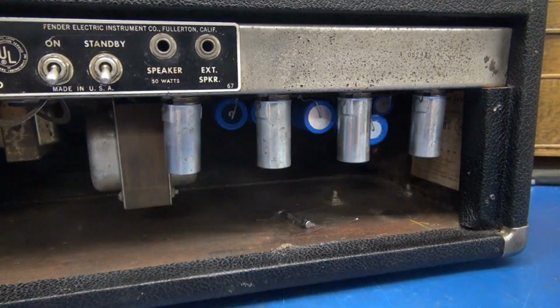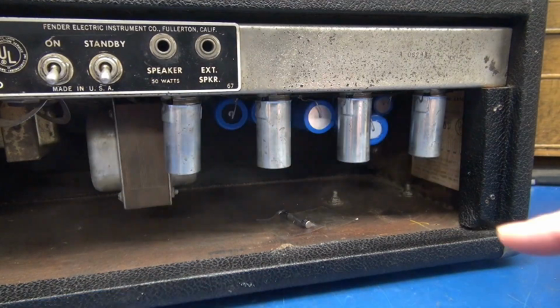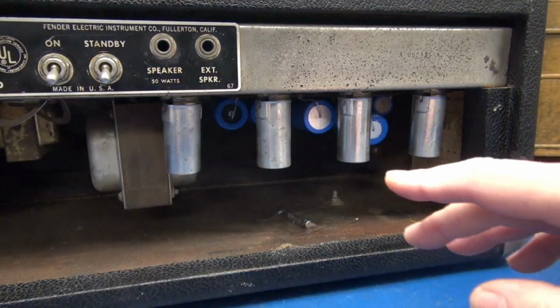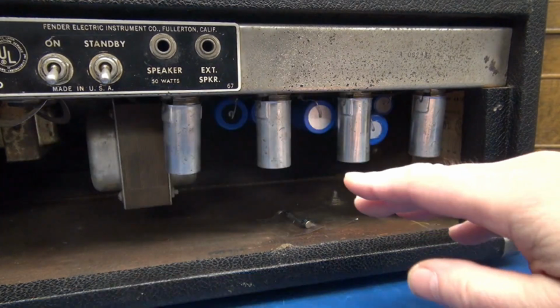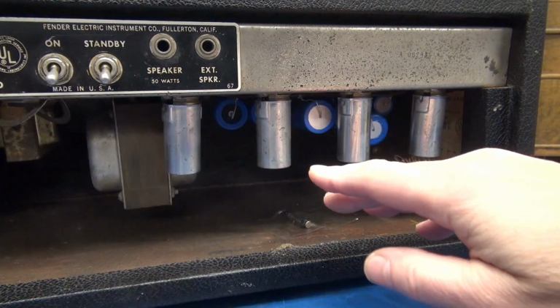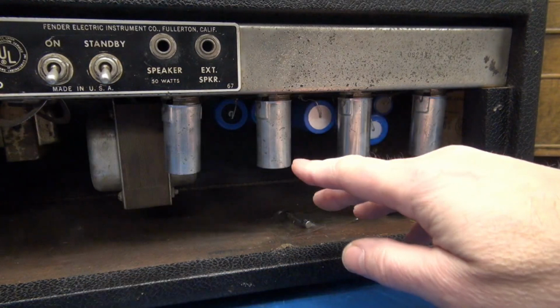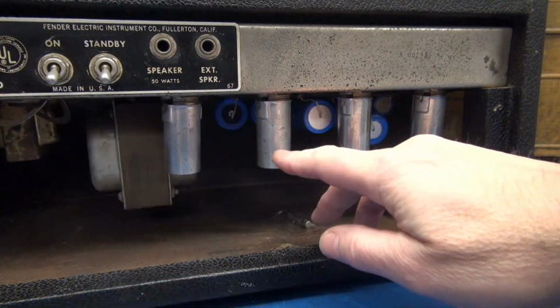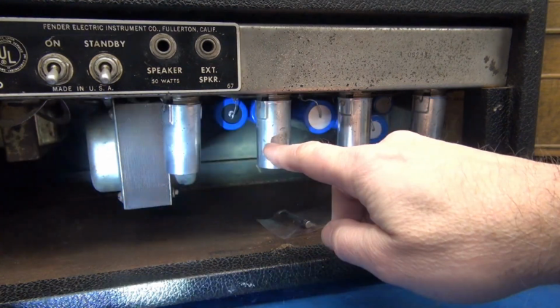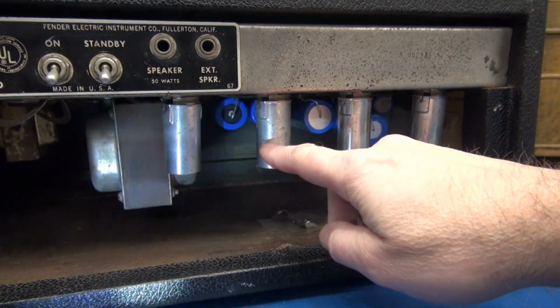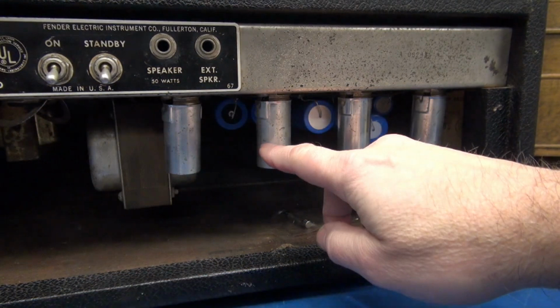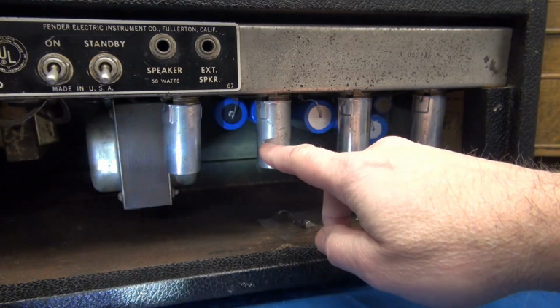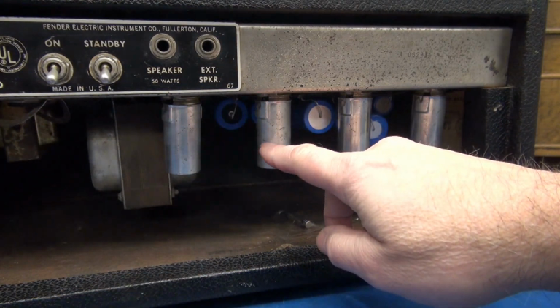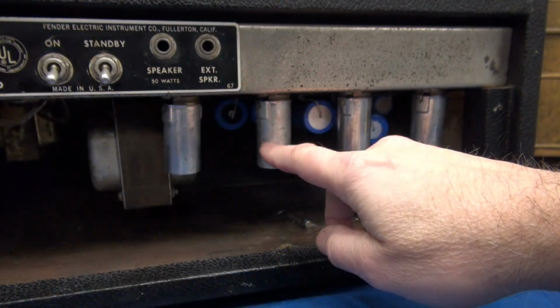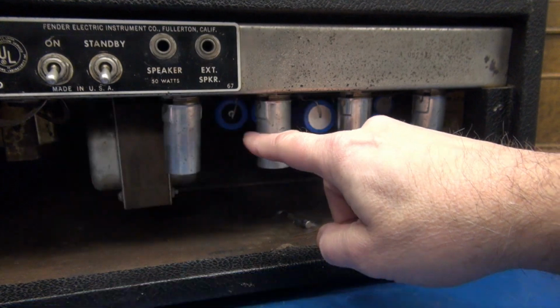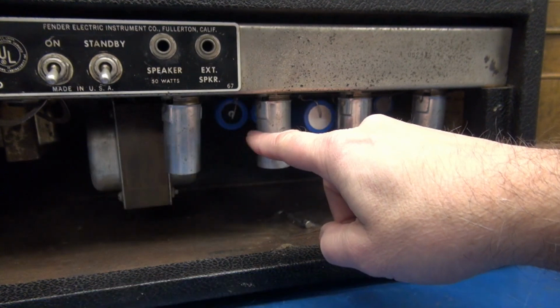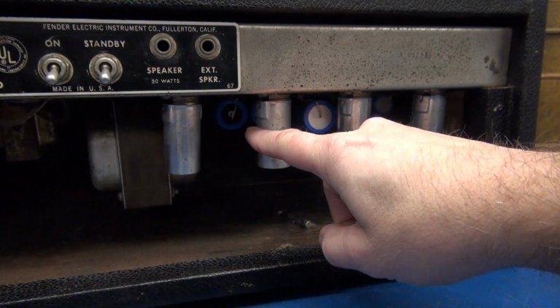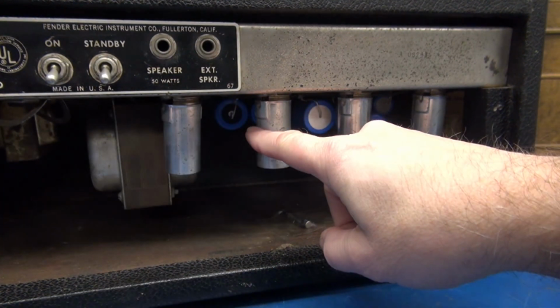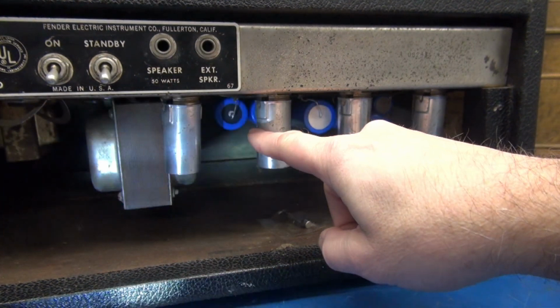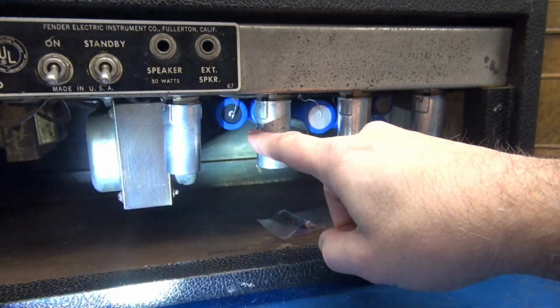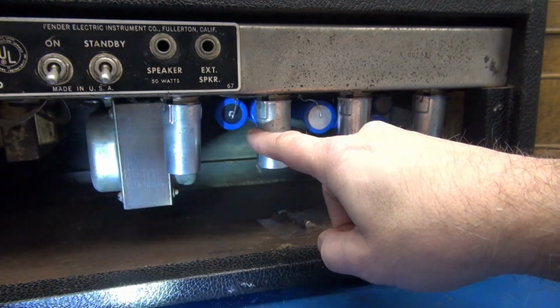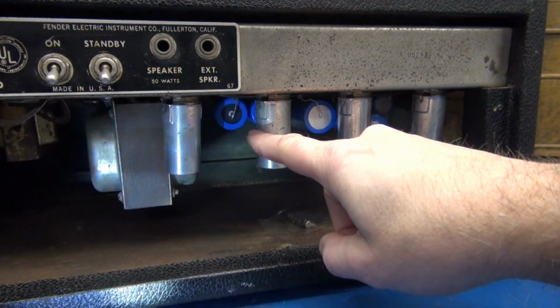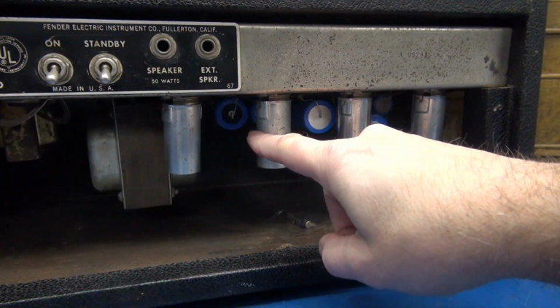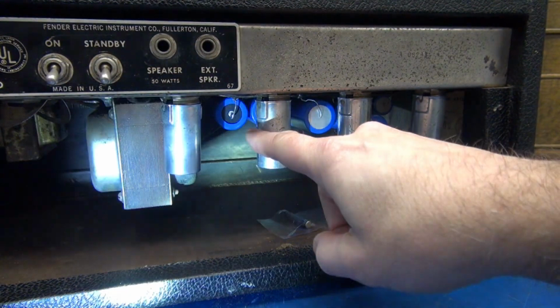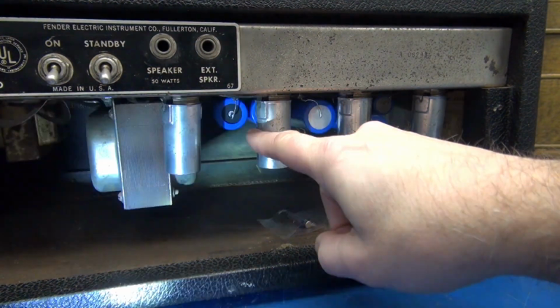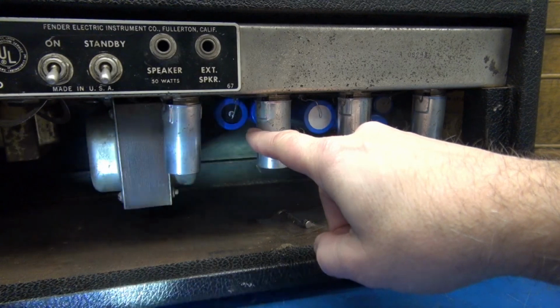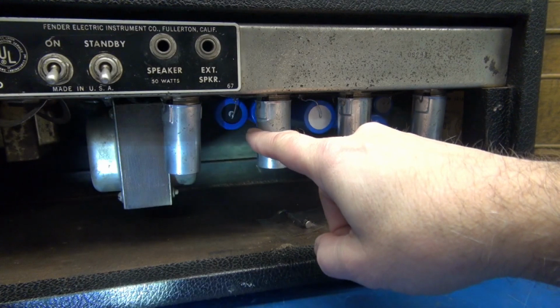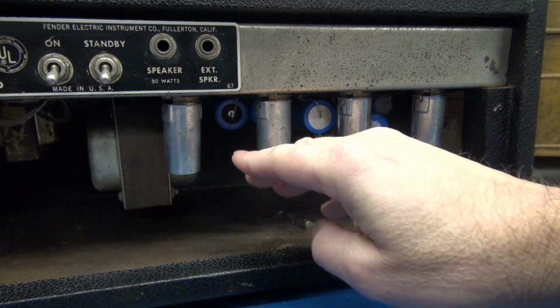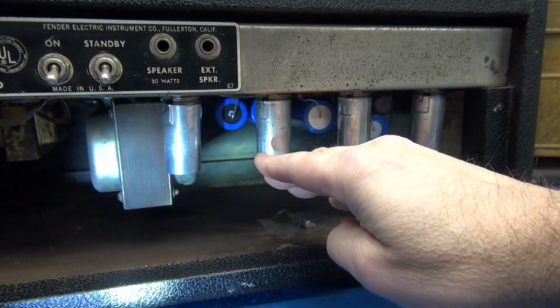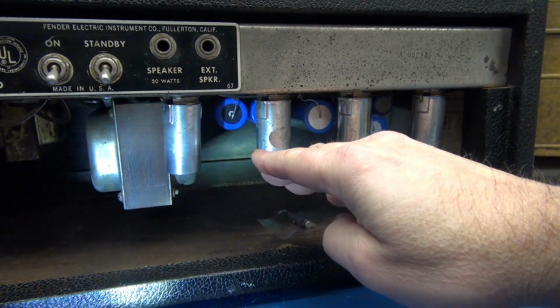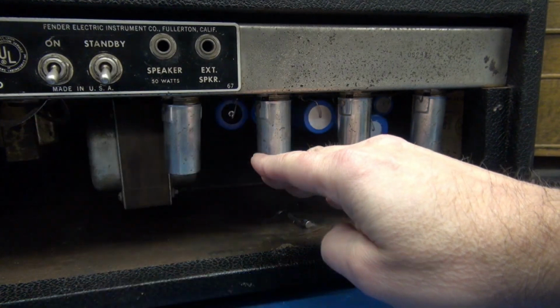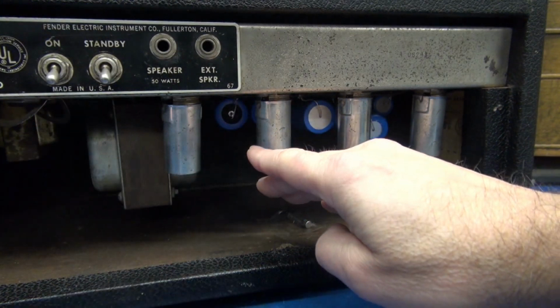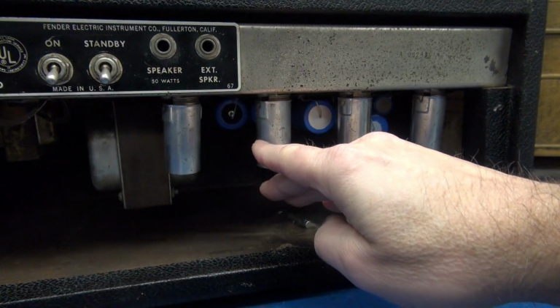Just imagine what could be awaiting you as you reach in to change this 12AX7 tube. What do we have right there? A filter cap charged at possibly 500 volts DC, looking for a discharge path — and you're it.